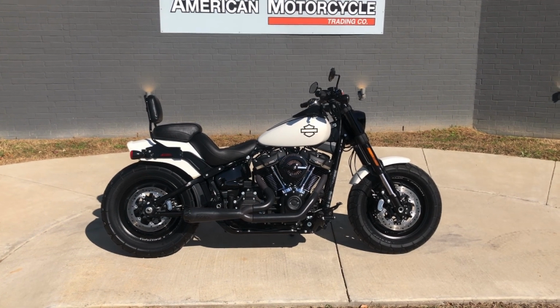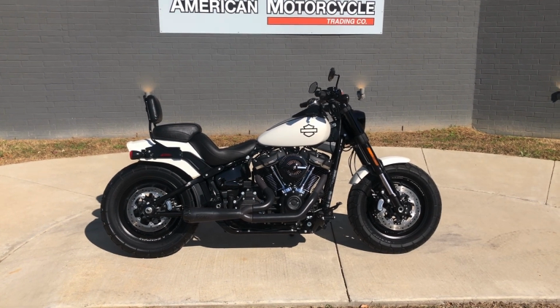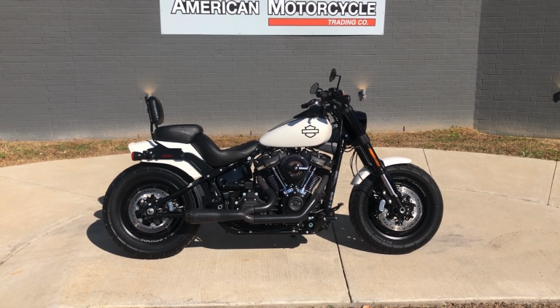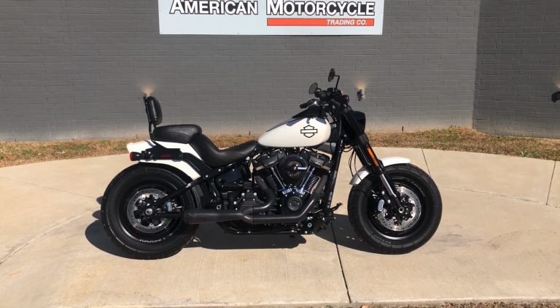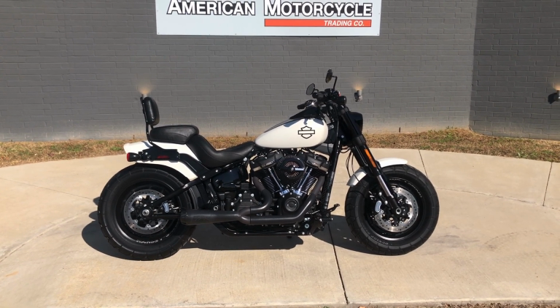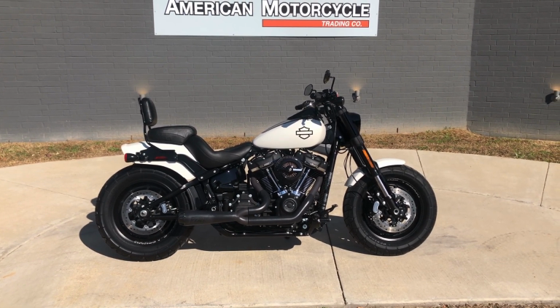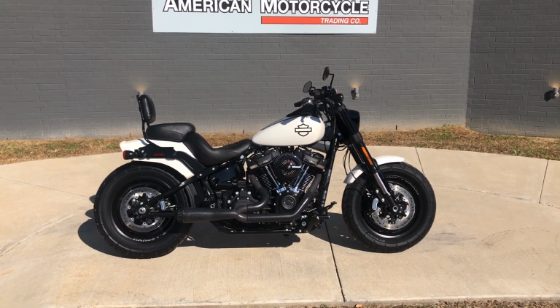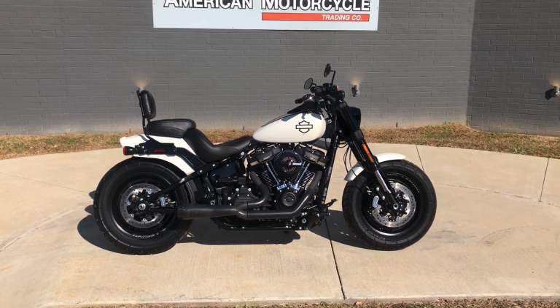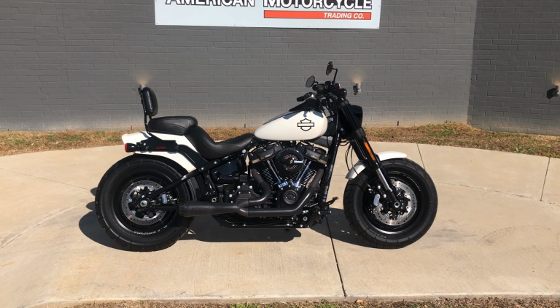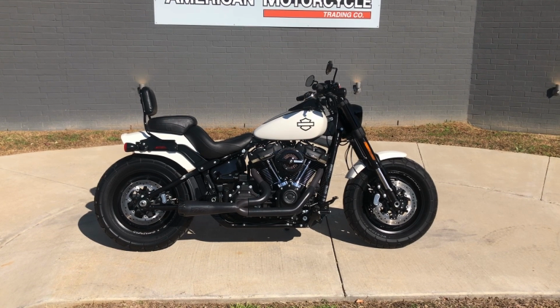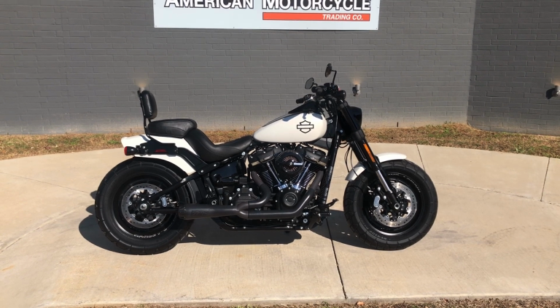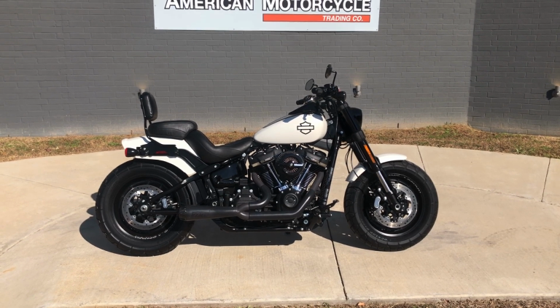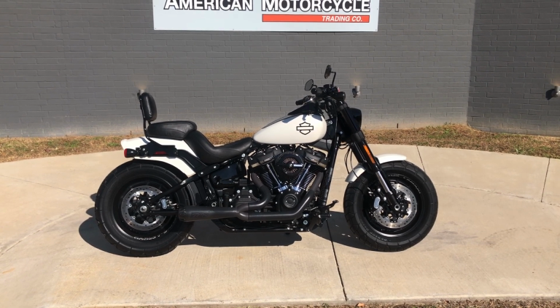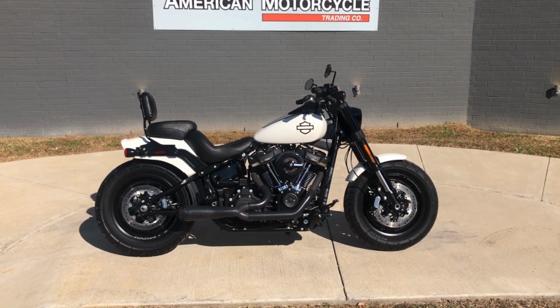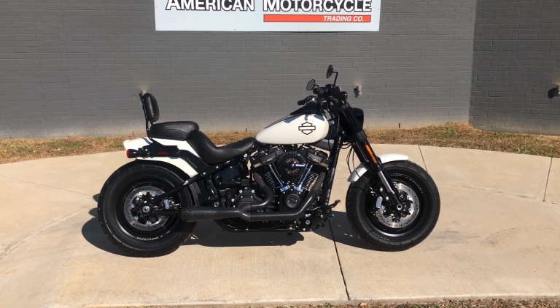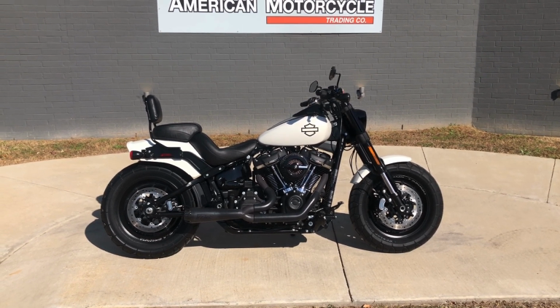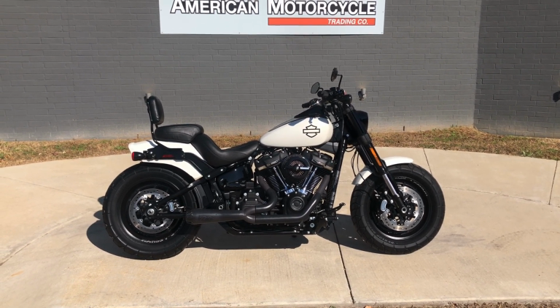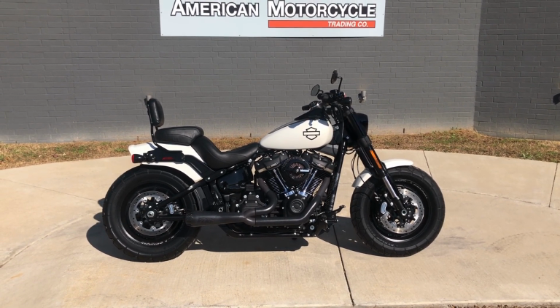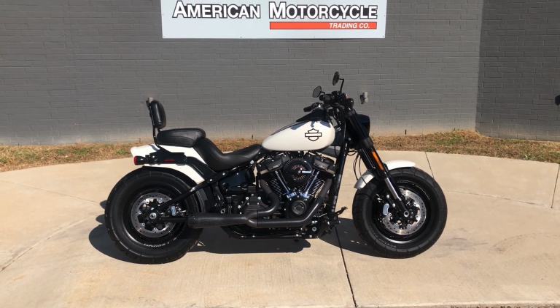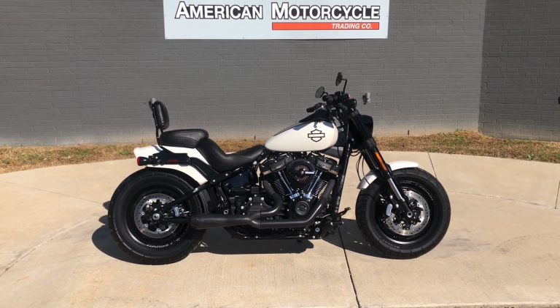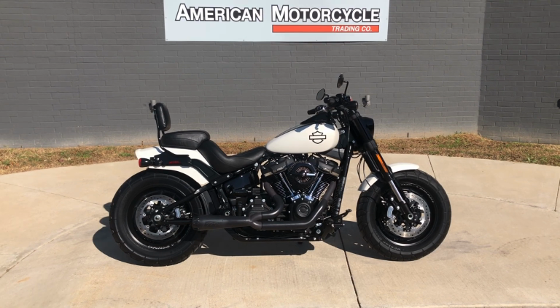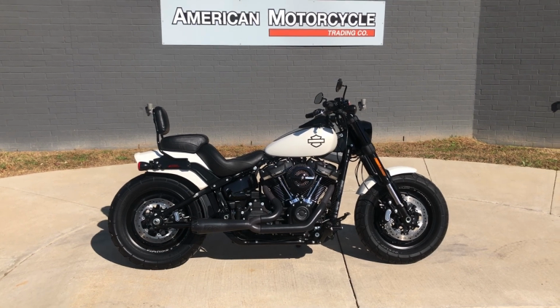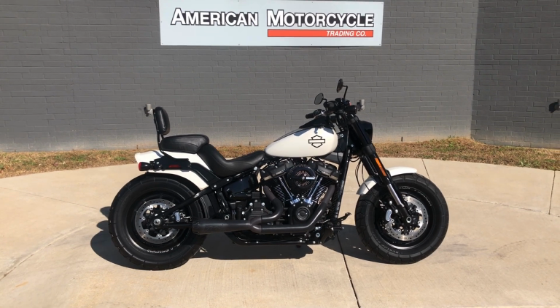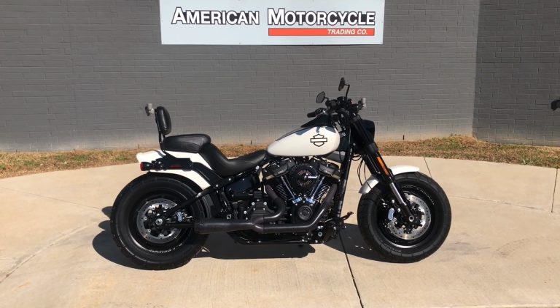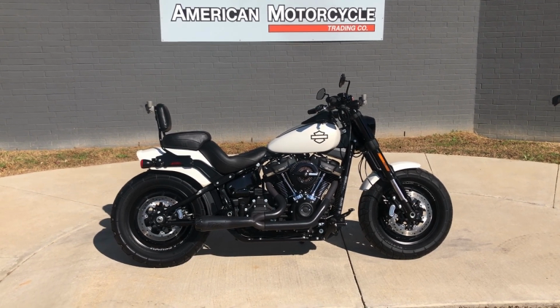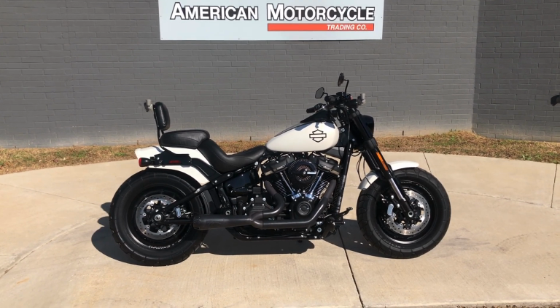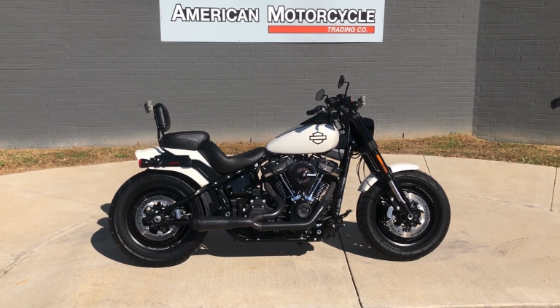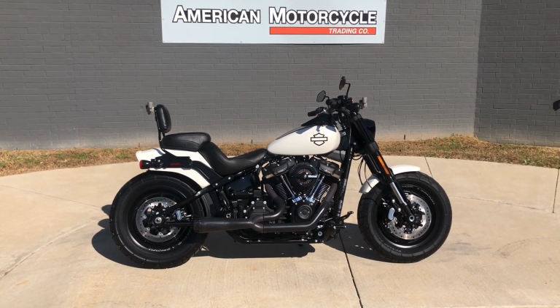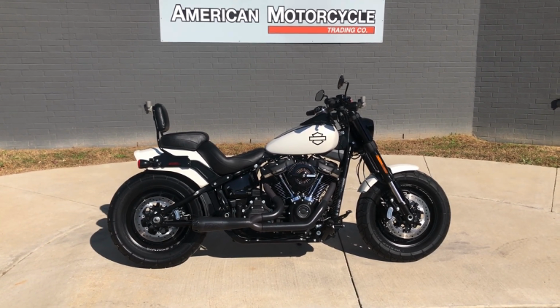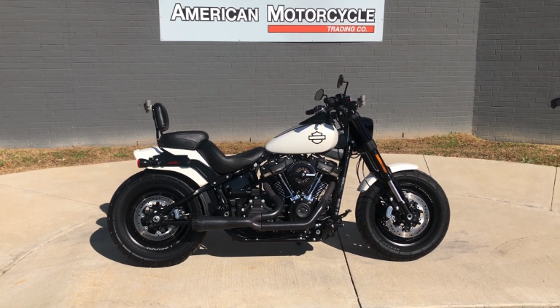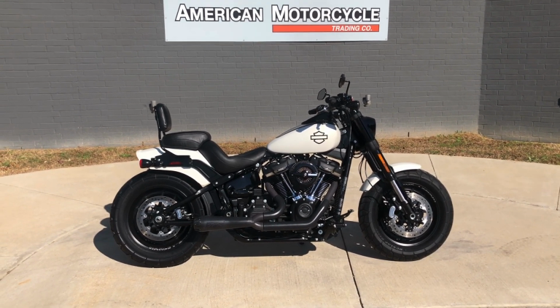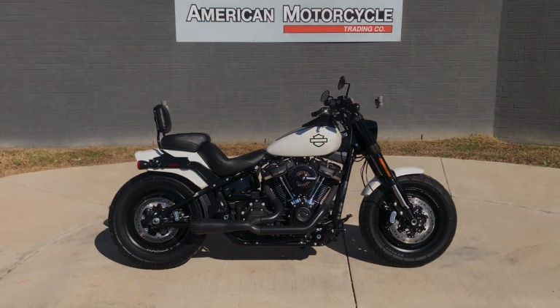We do have a full parts and service department. We offer warranty and finance options. We accept almost anything in on trade, and we ship and sell bikes worldwide. This is Rusty with American Motorcycle Trading Company in Bedford, Texas — the Freedom to Choose.